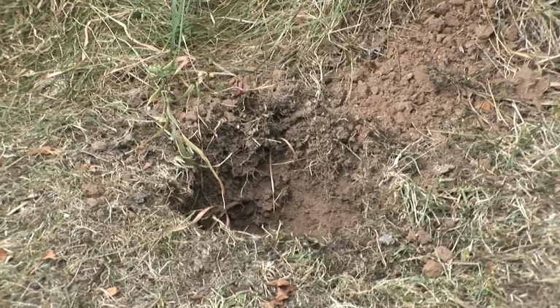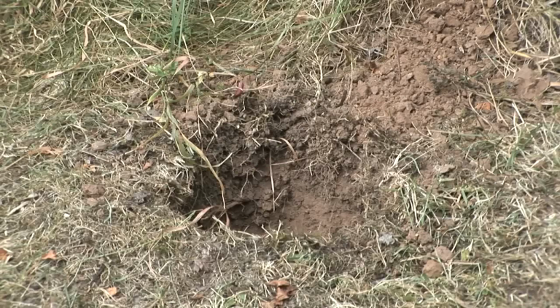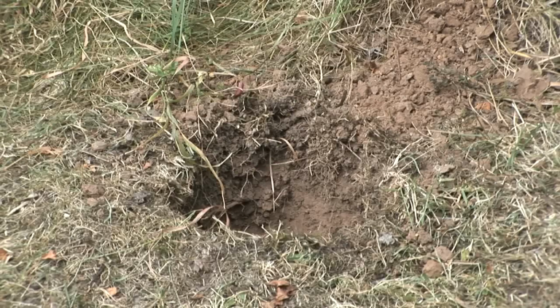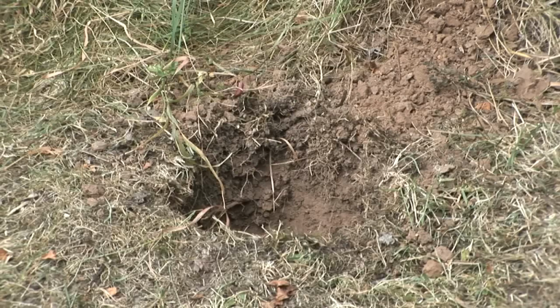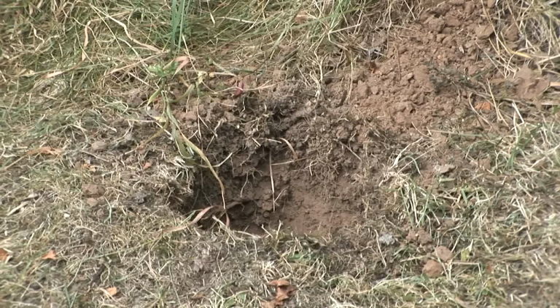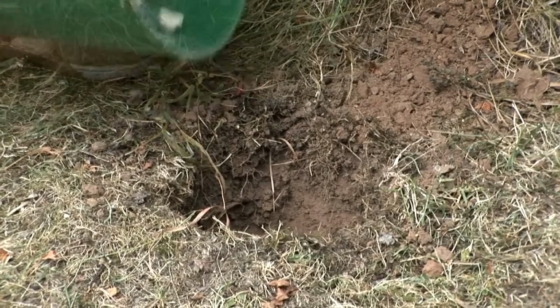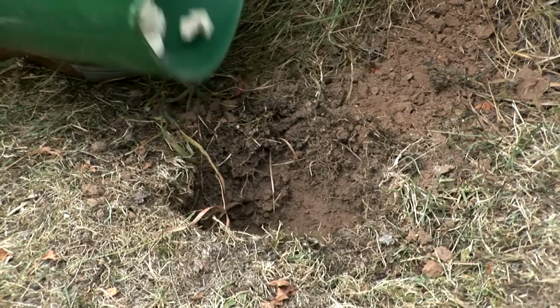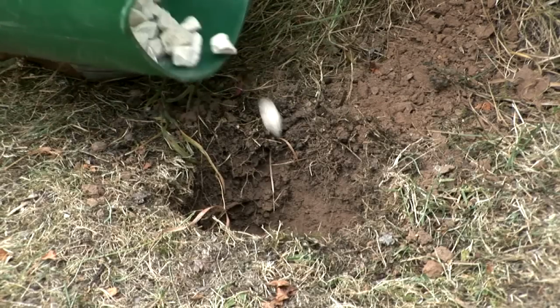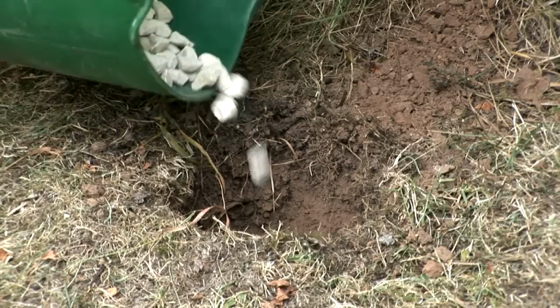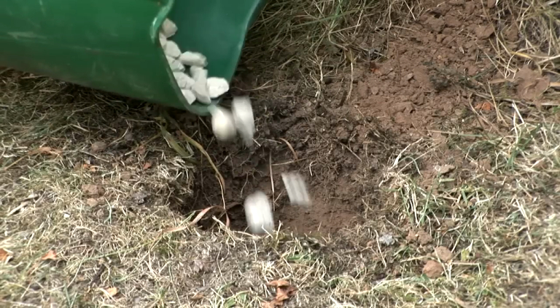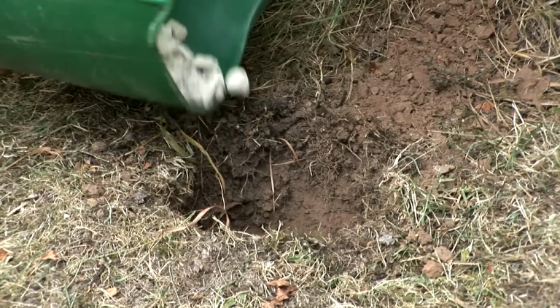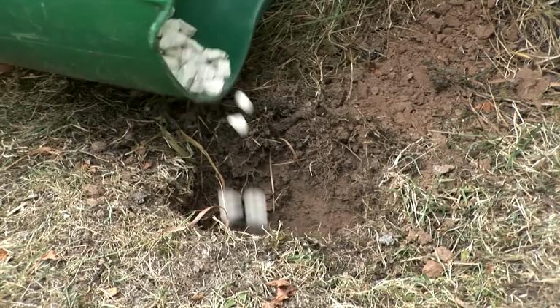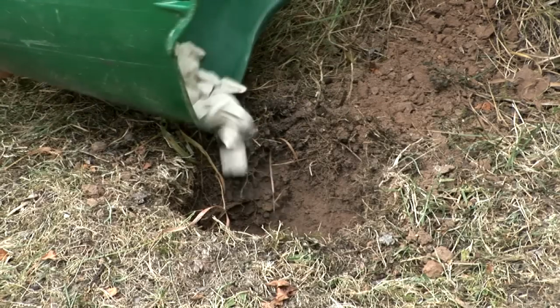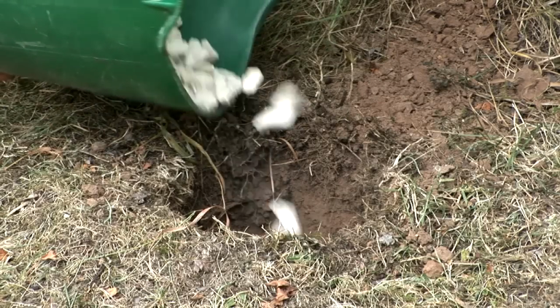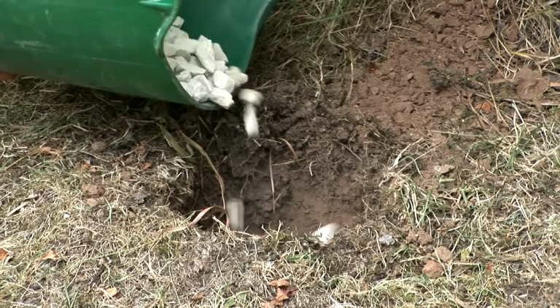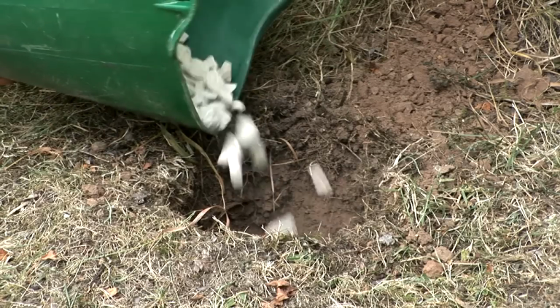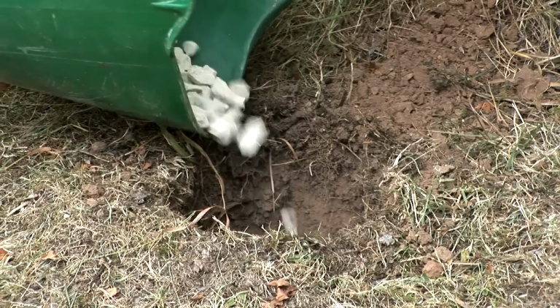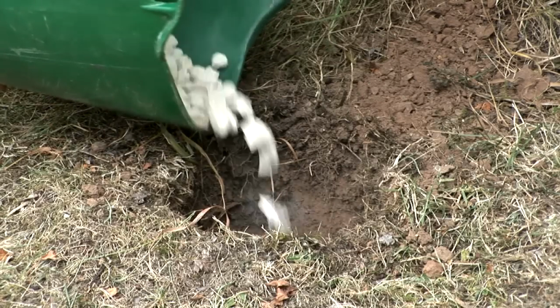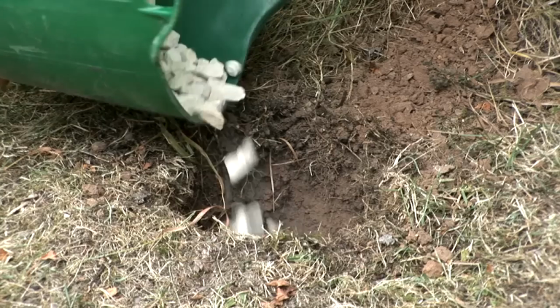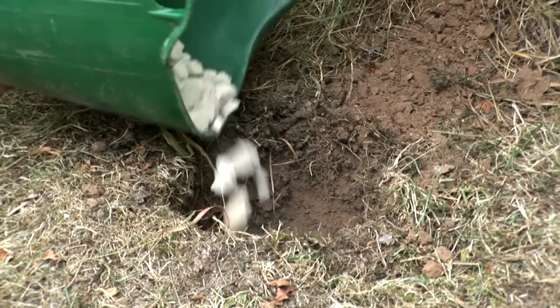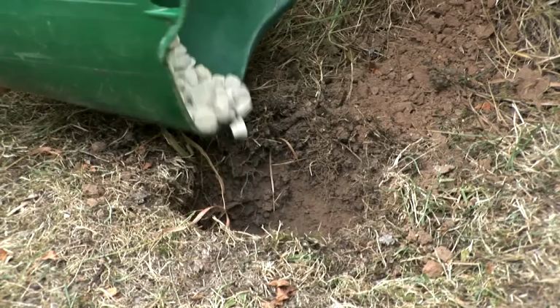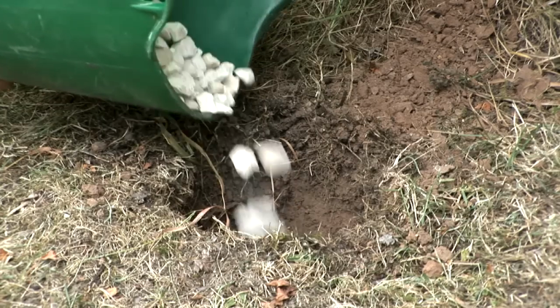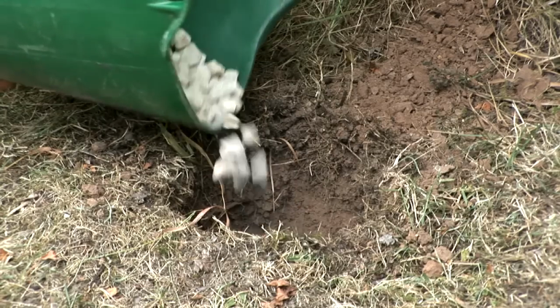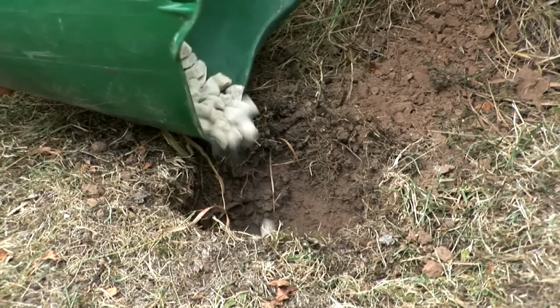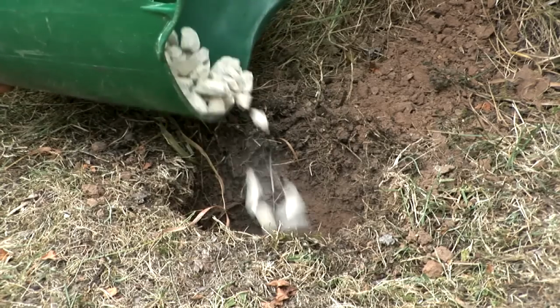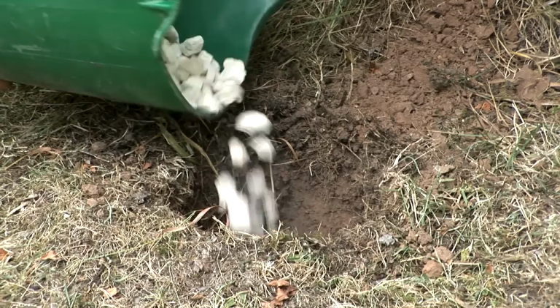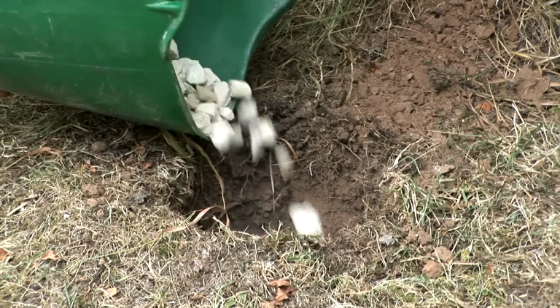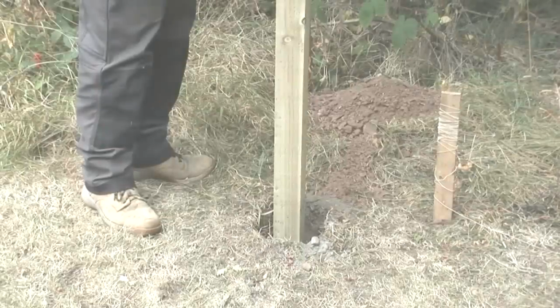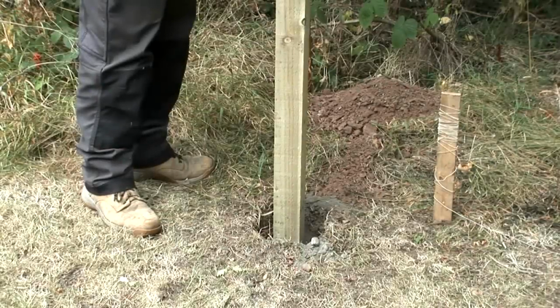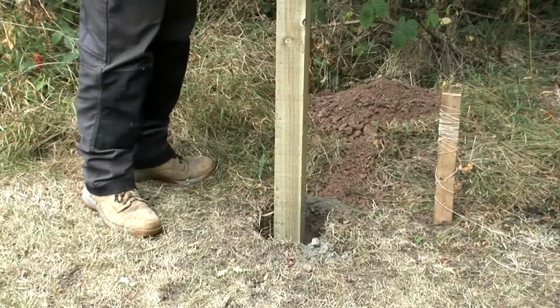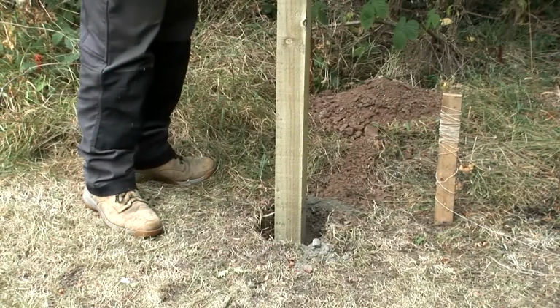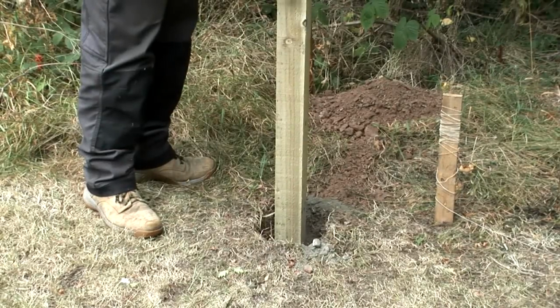When the hole is finished, fill the bottom with about an inch of gravel or hard core. This will help with drainage and reduce the risk of the post rotting in the future. Then put the post into the hole.